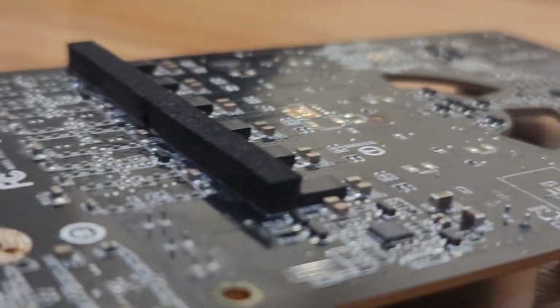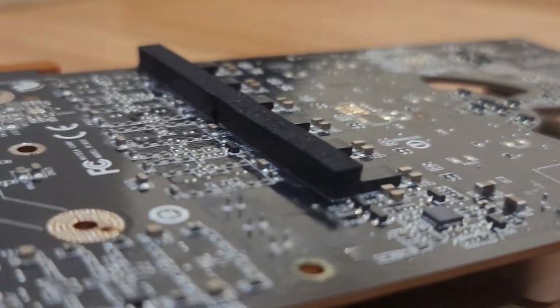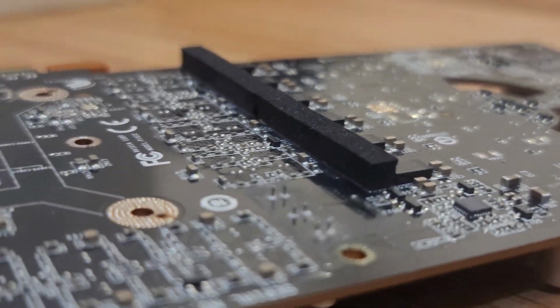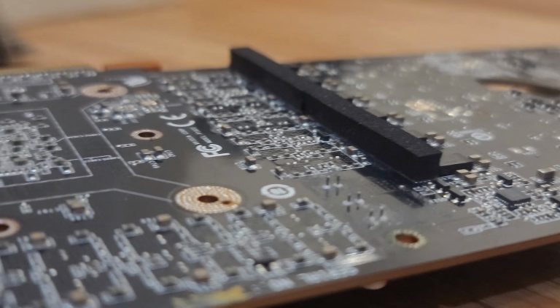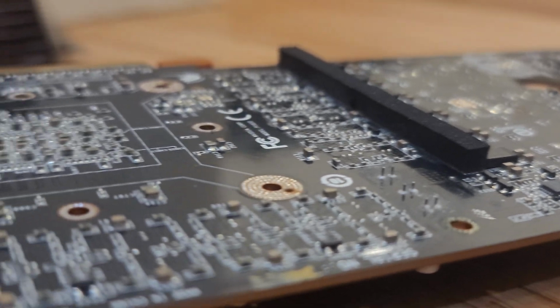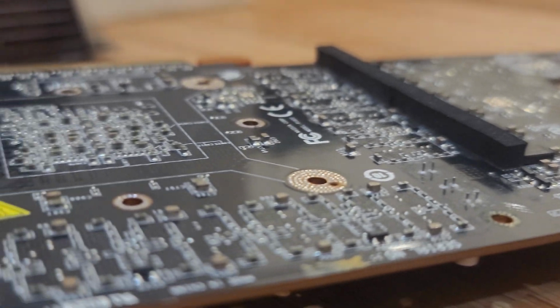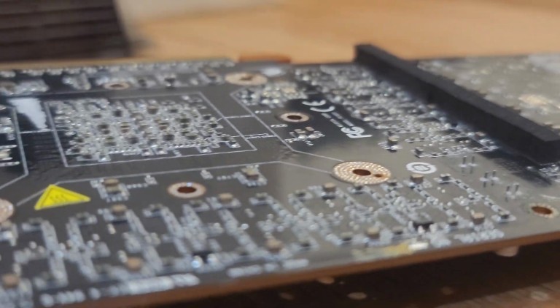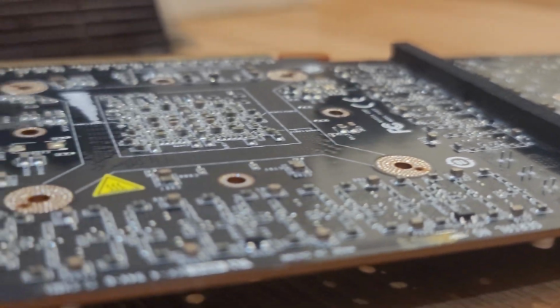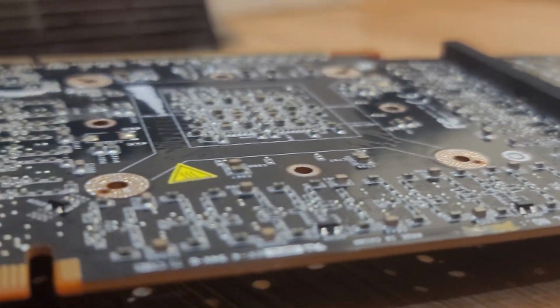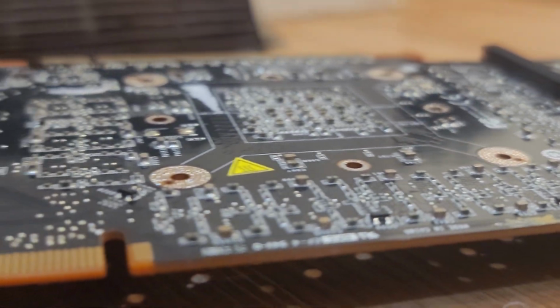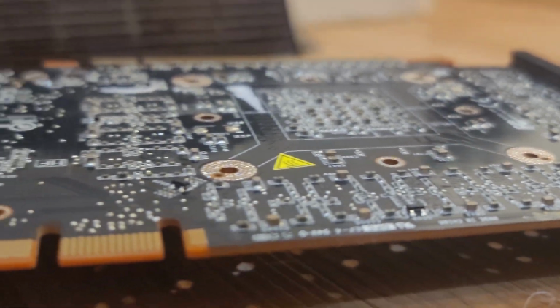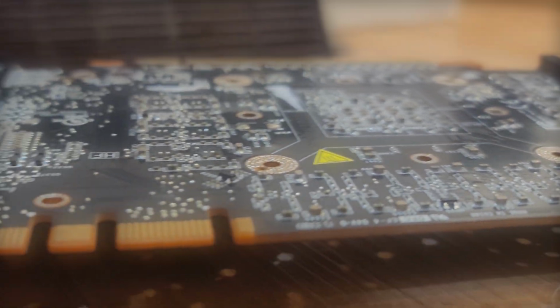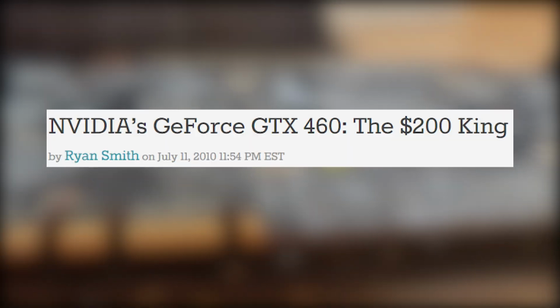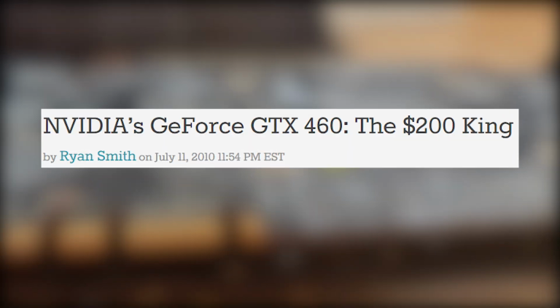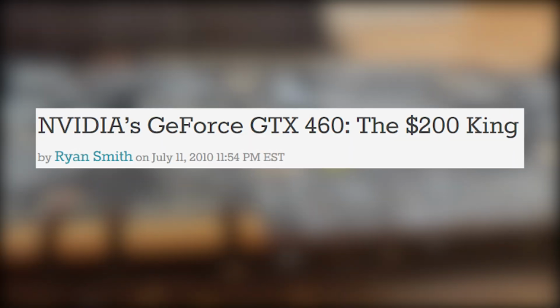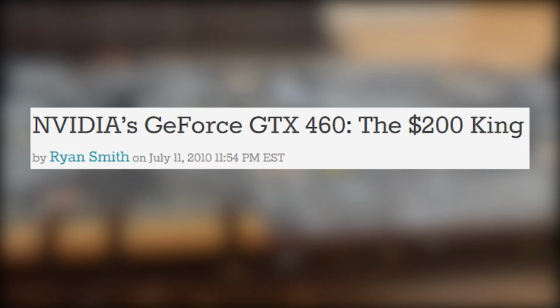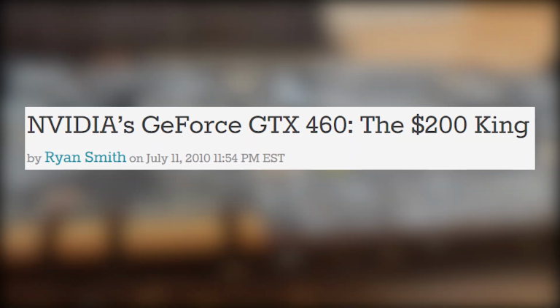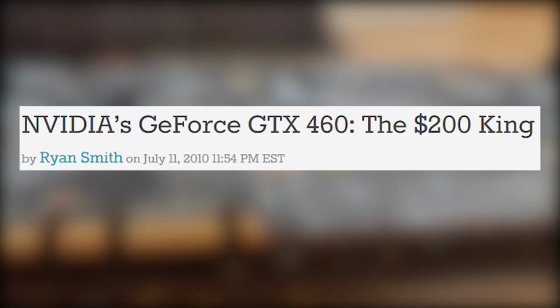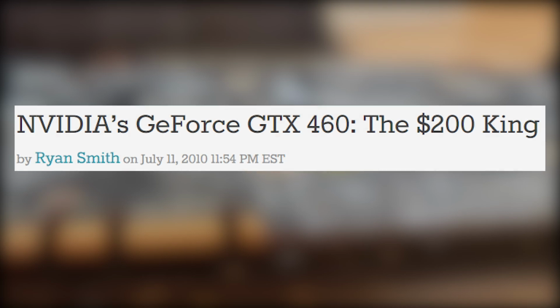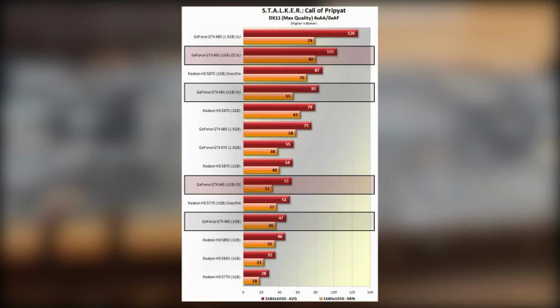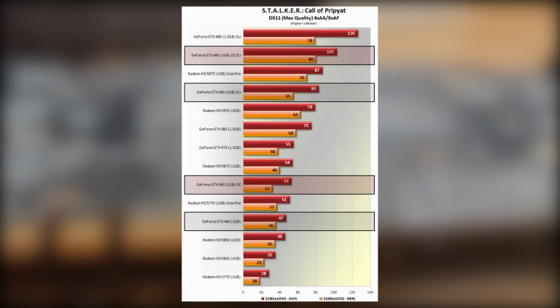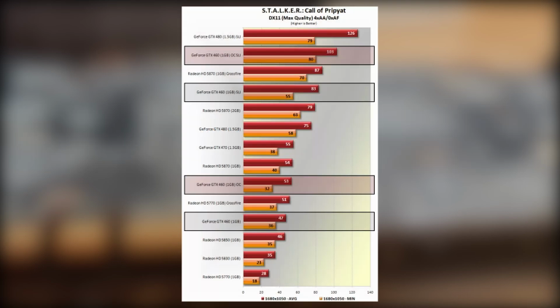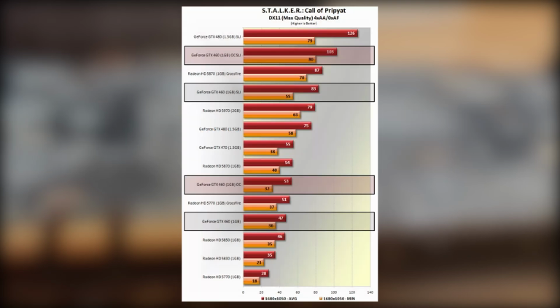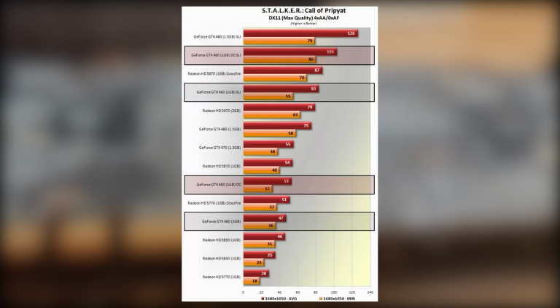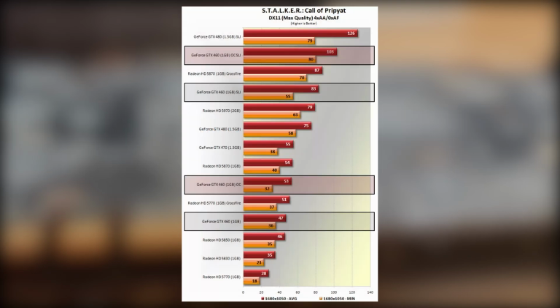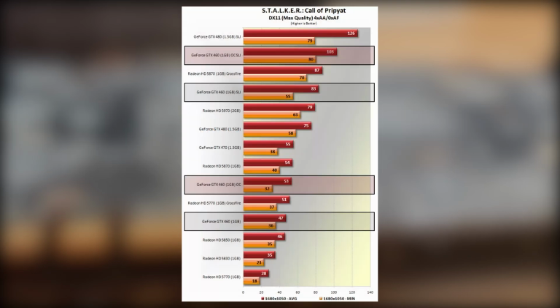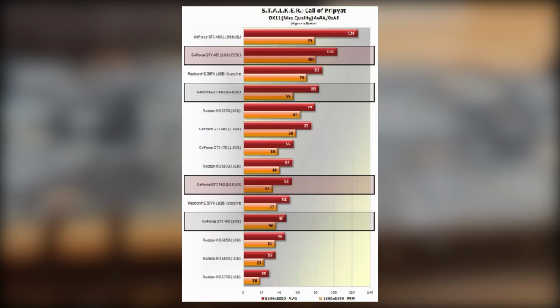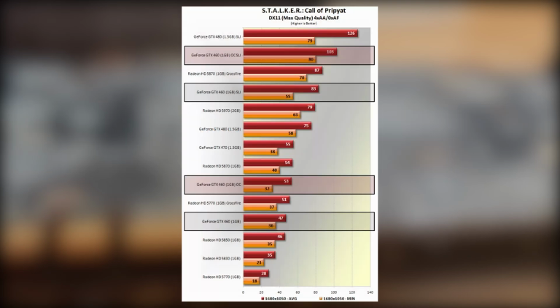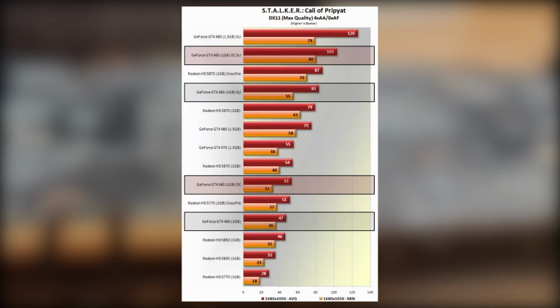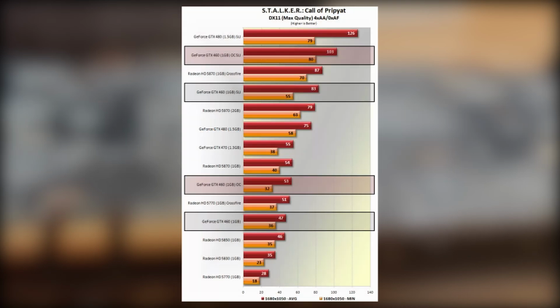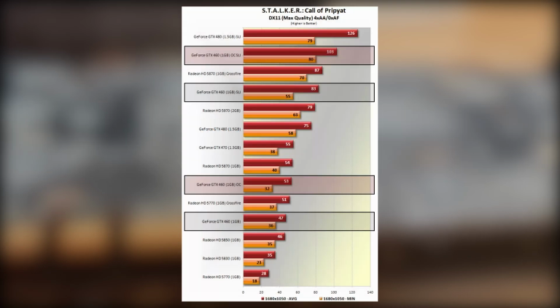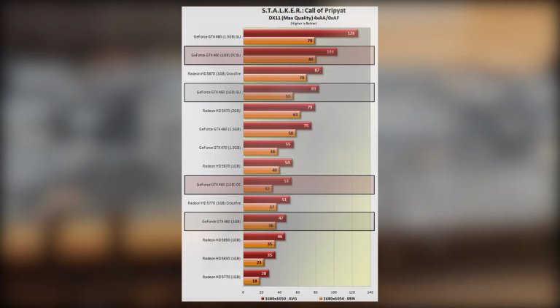Still, the first generation of Fermi cards wasn't a complete flop. There's not much good to say about it, but it did set the stage for the successful 500 series, and the GTX 460 was an excellent mid-range card with more performance than comparable Radeon cards in the same price range.